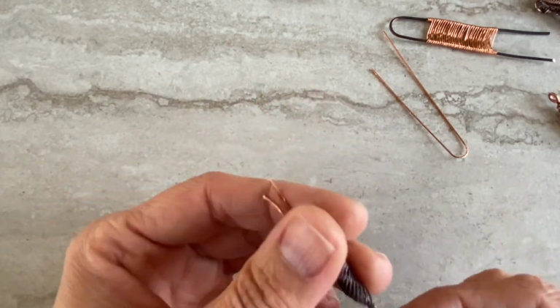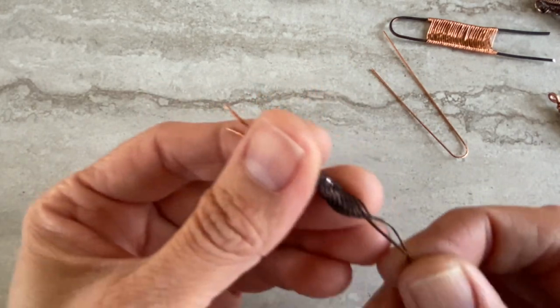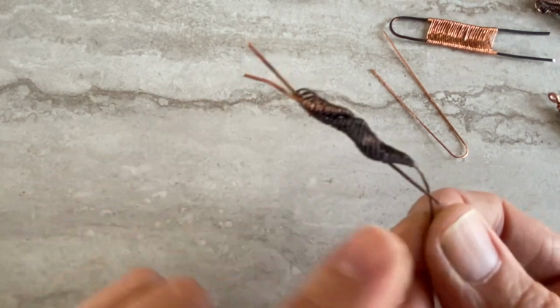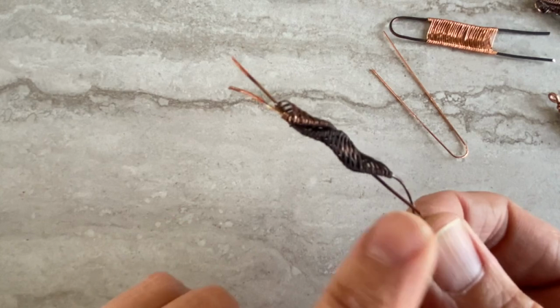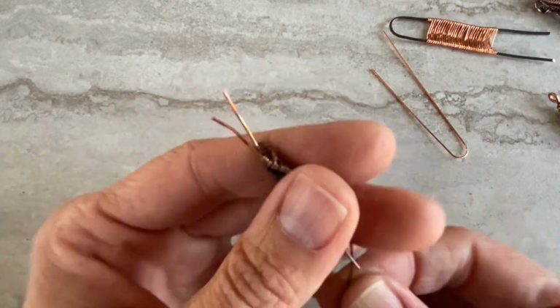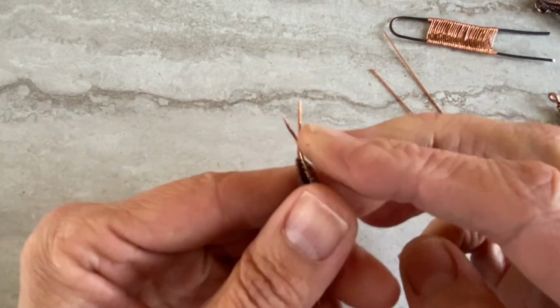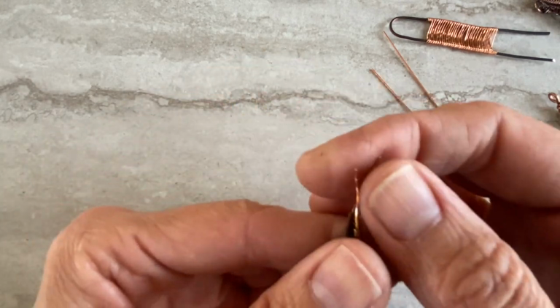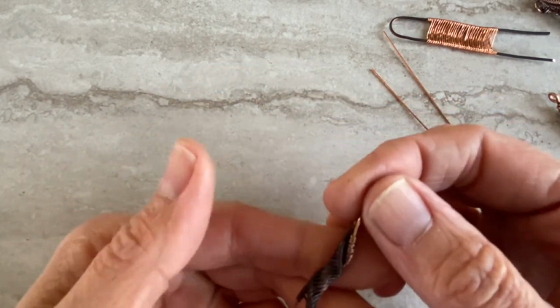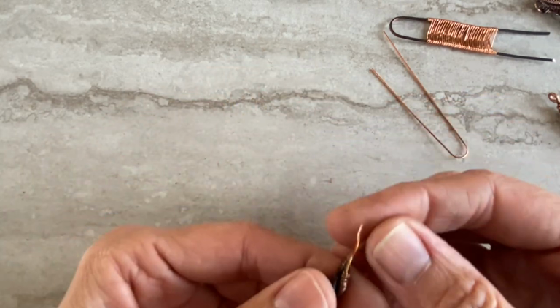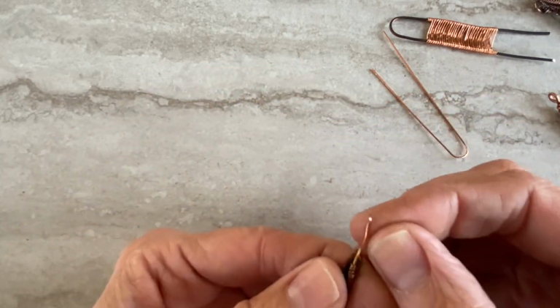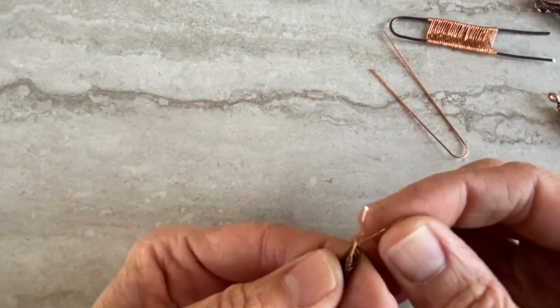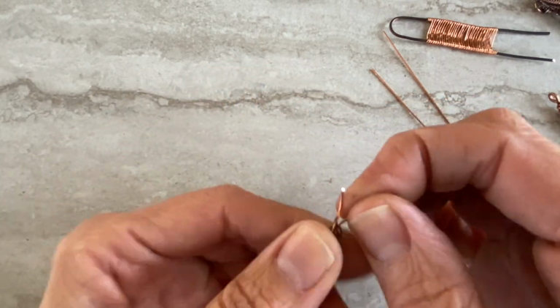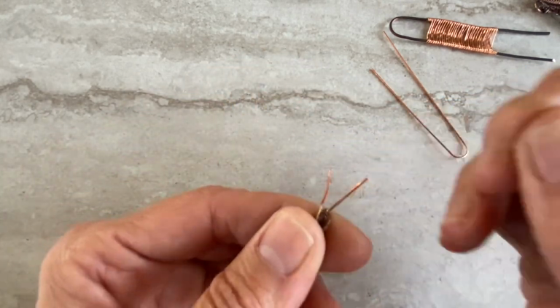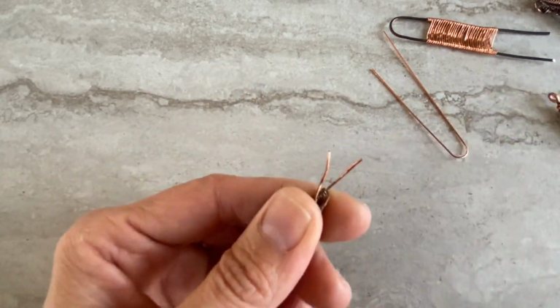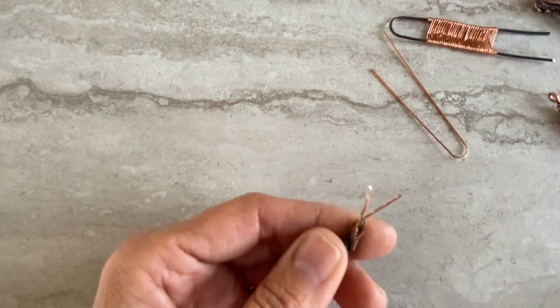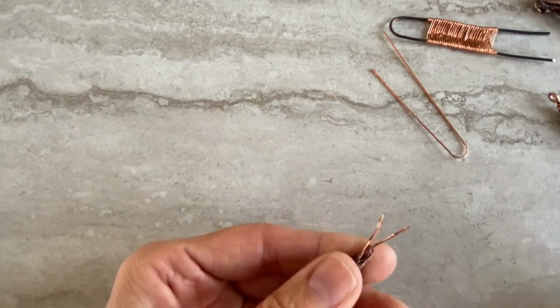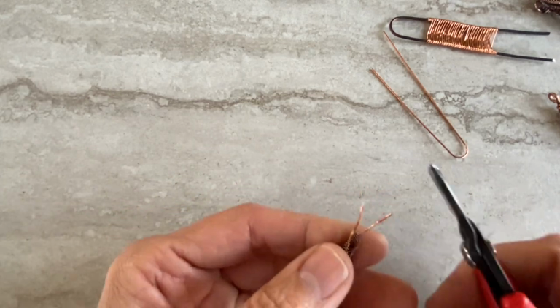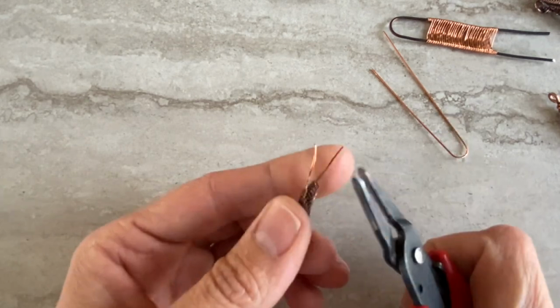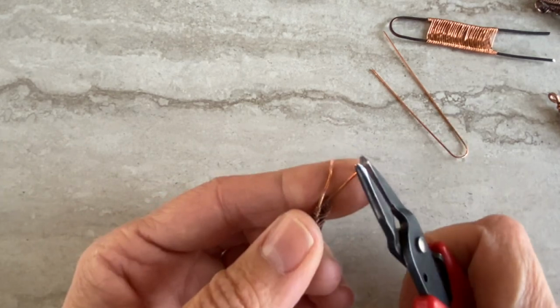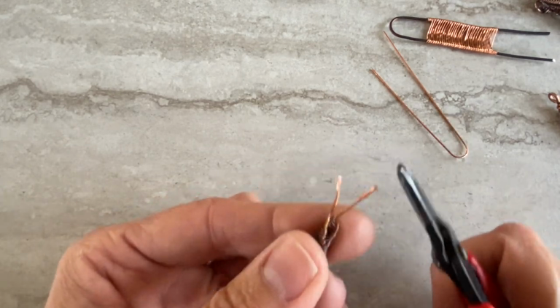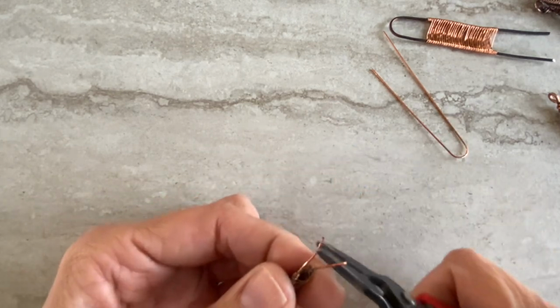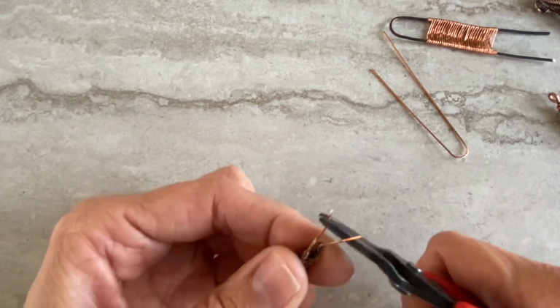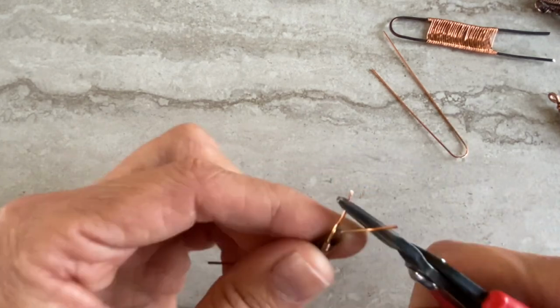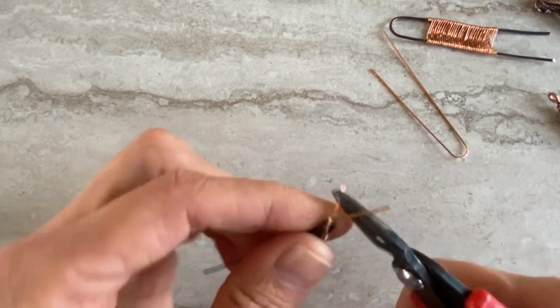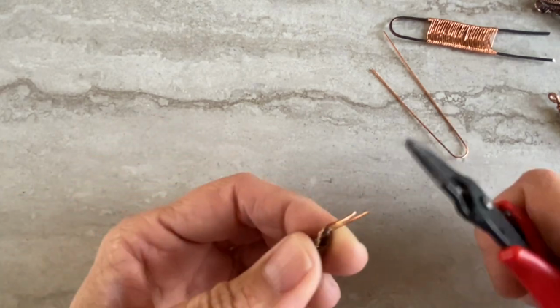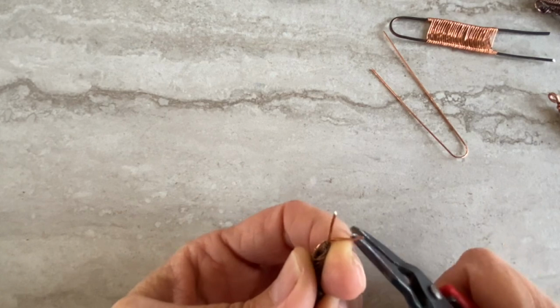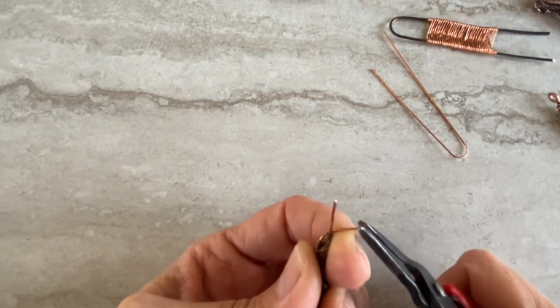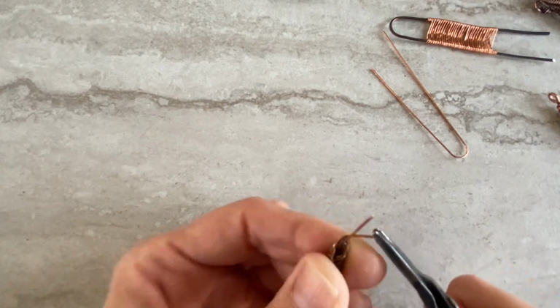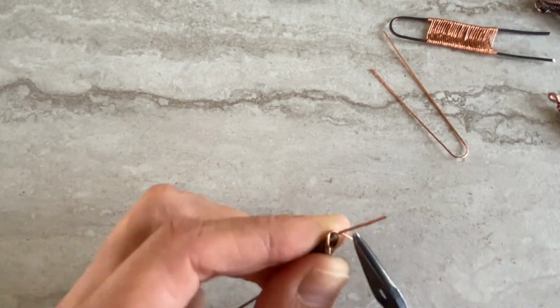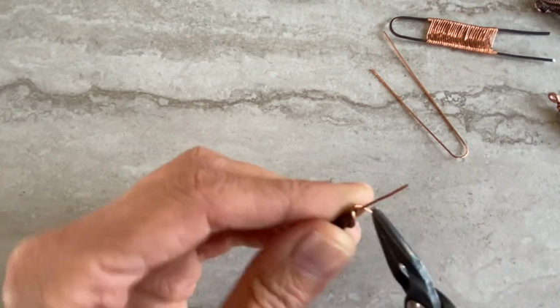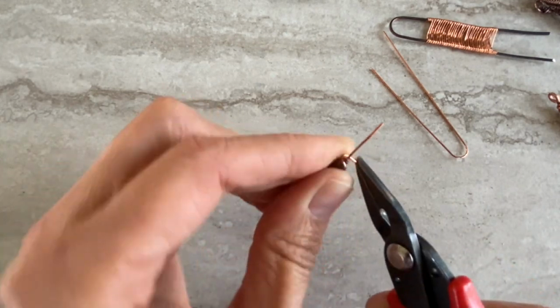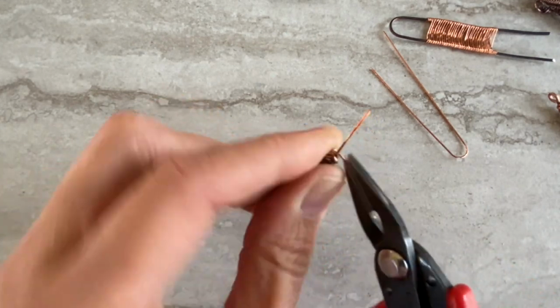Now we have those two ends from each side. Leave one preferably longer and wire-wrap the other wire around it.